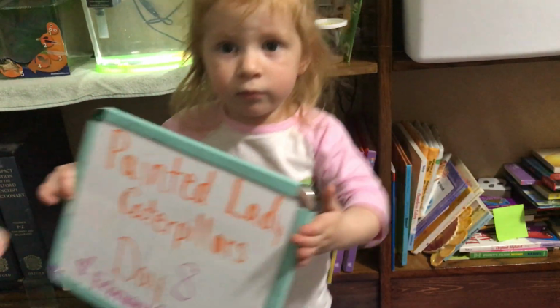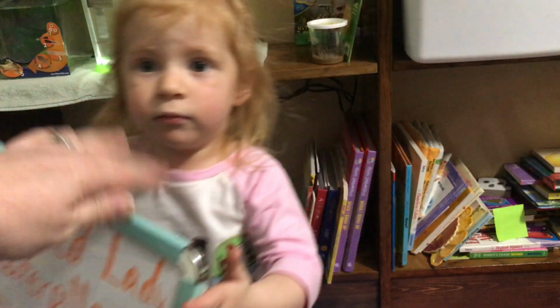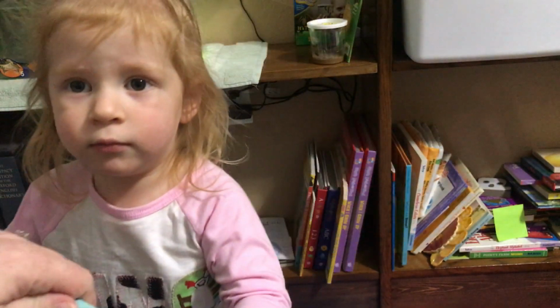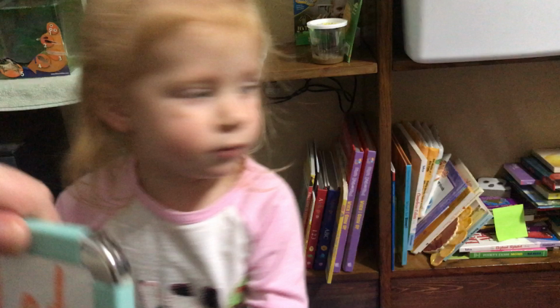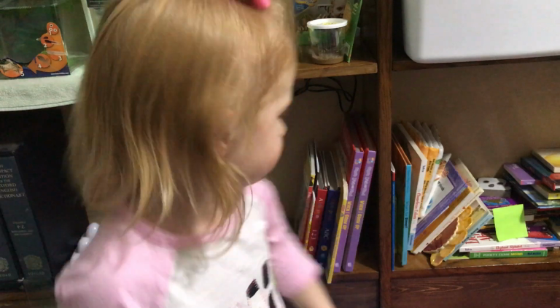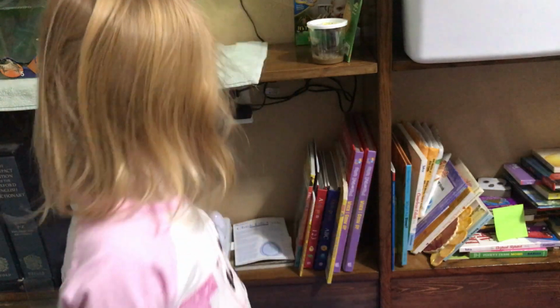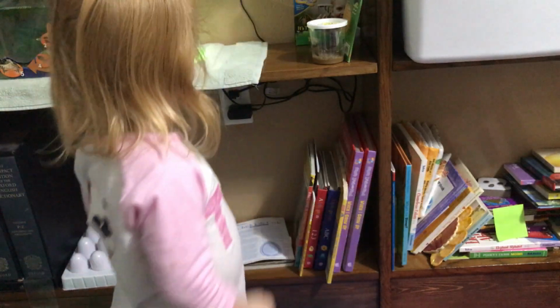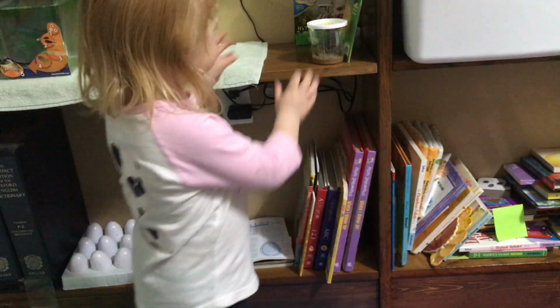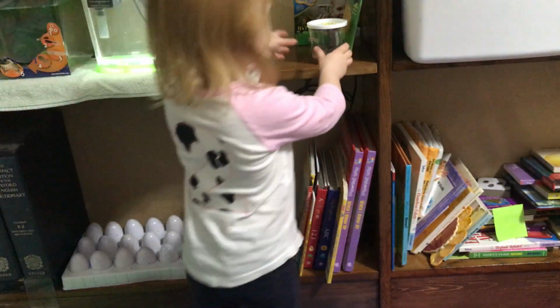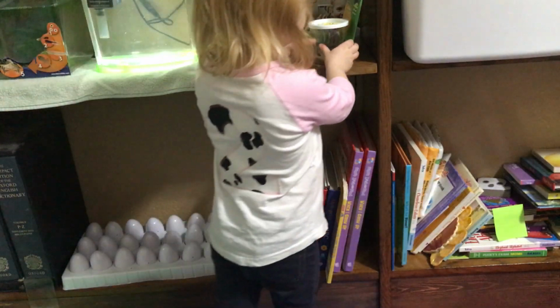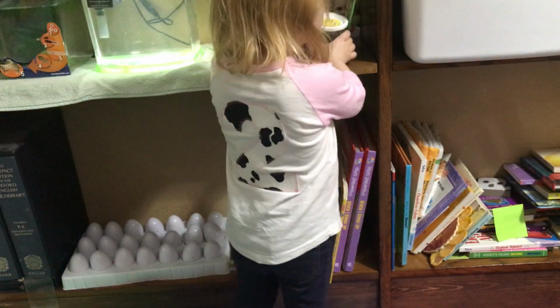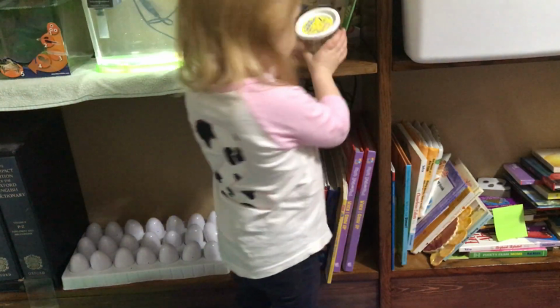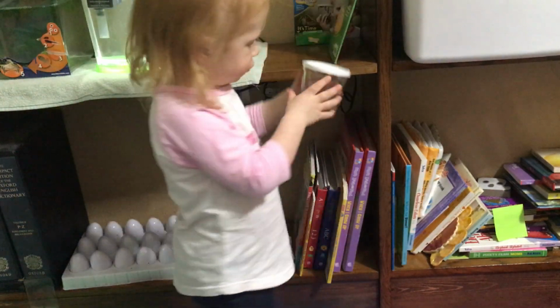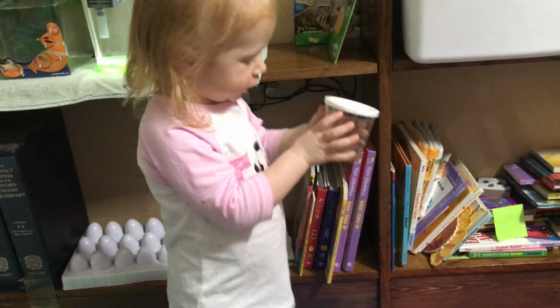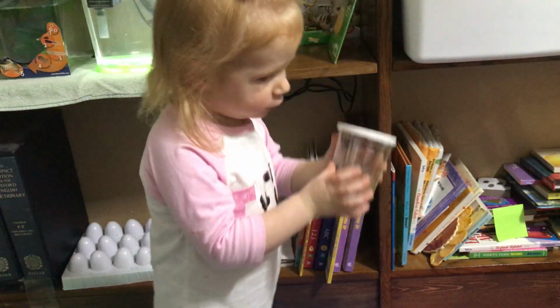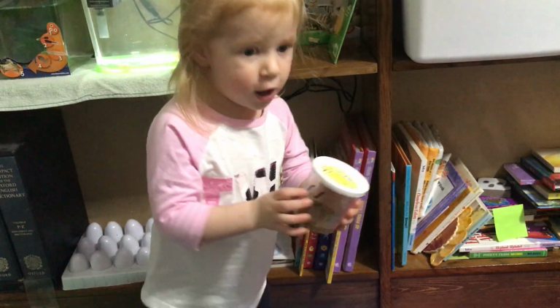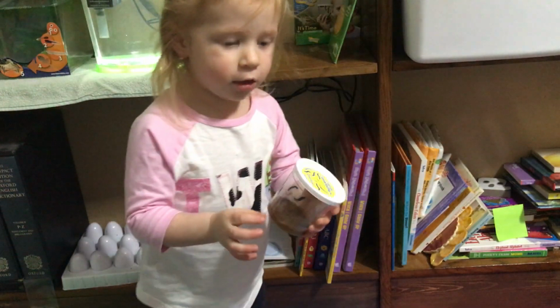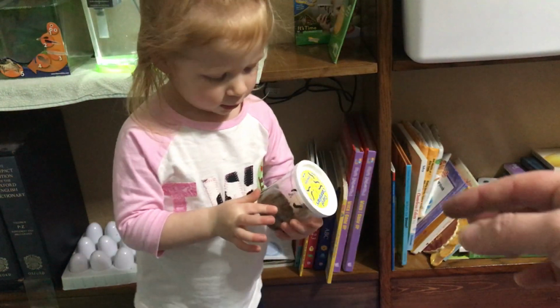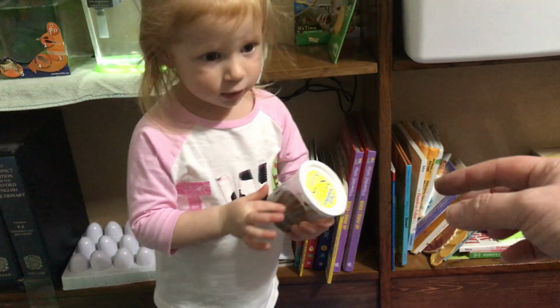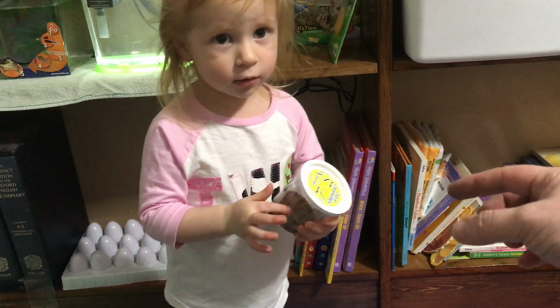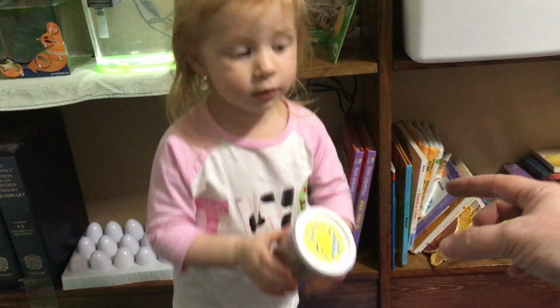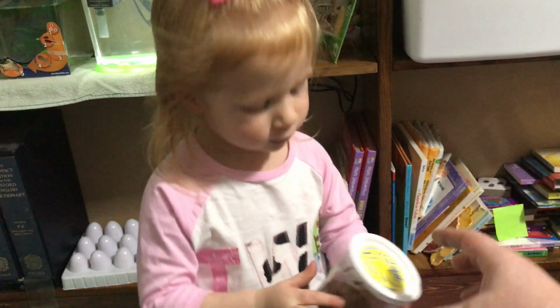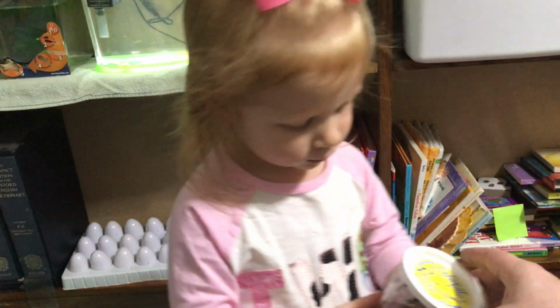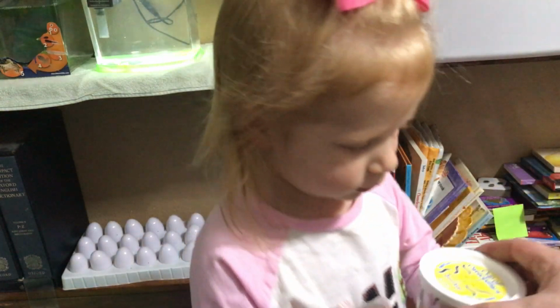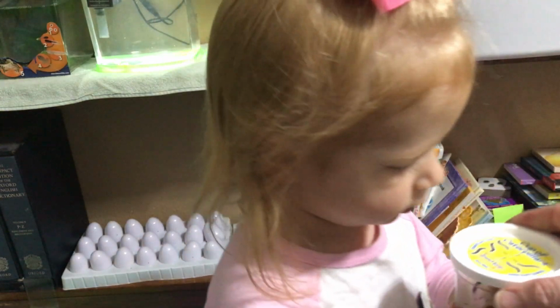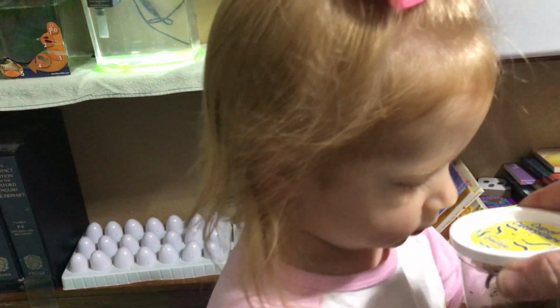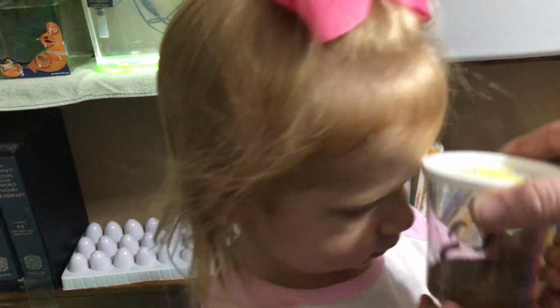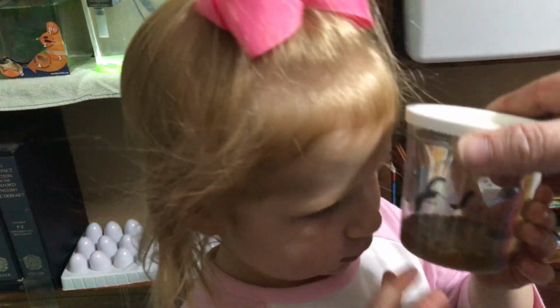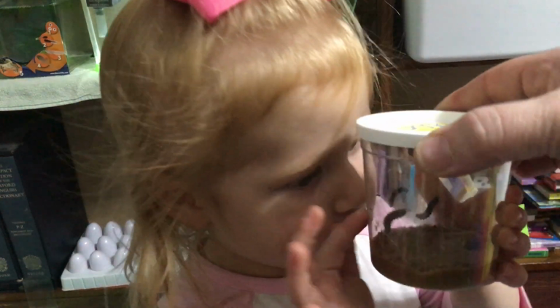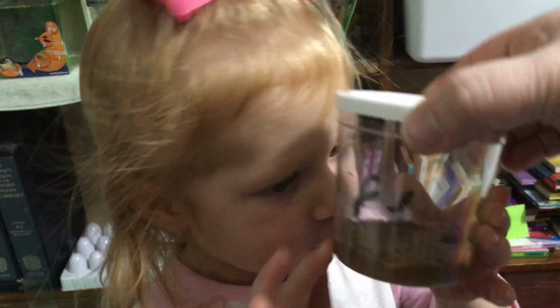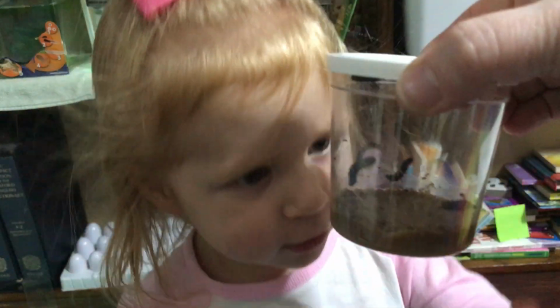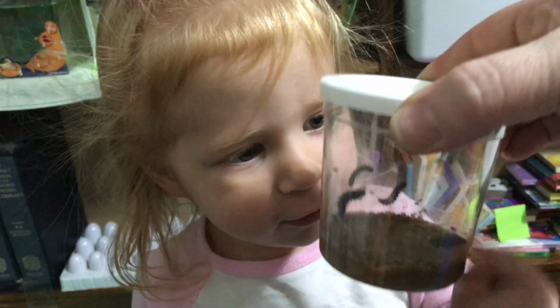Can I have the sign please? Can you get the cup and show us? Let's count our caterpillars, Jaycee.